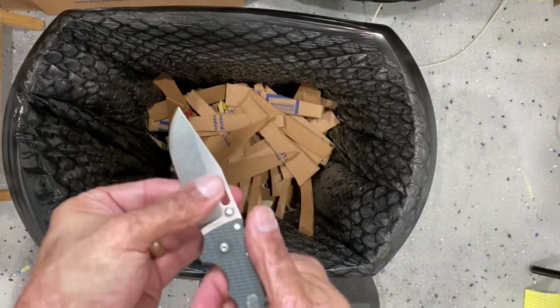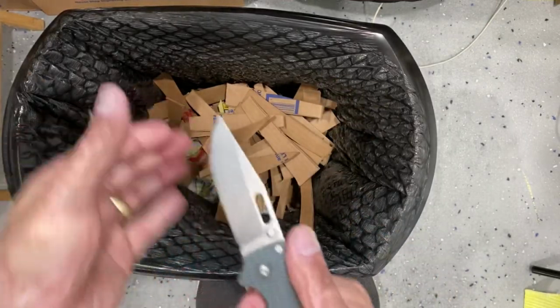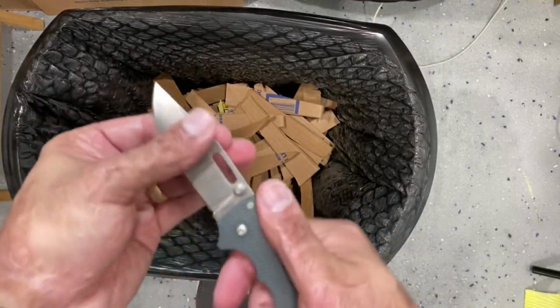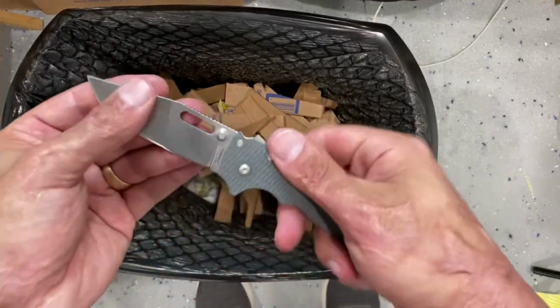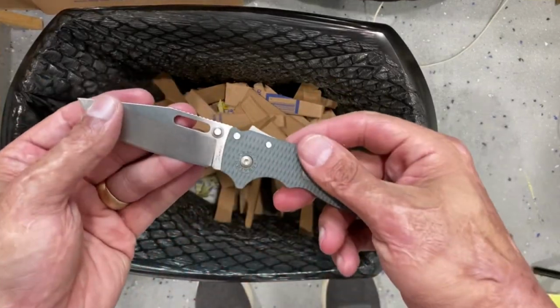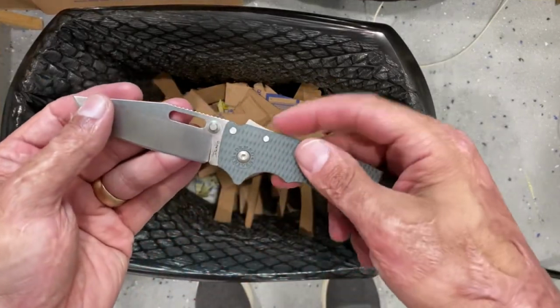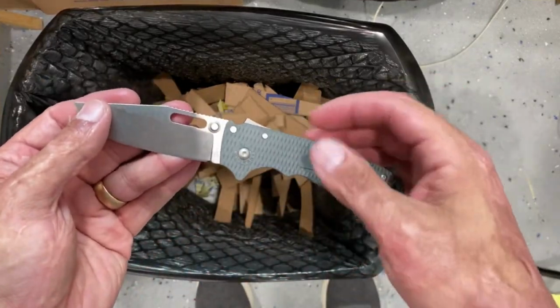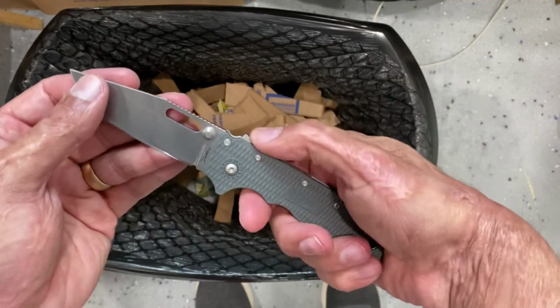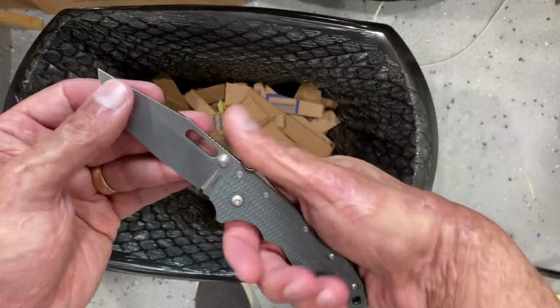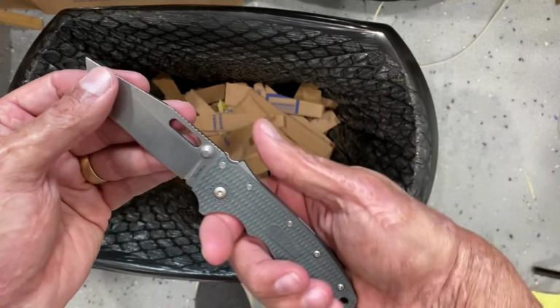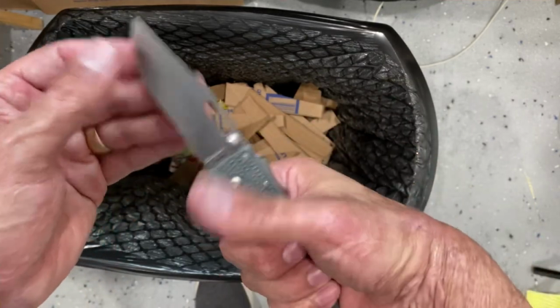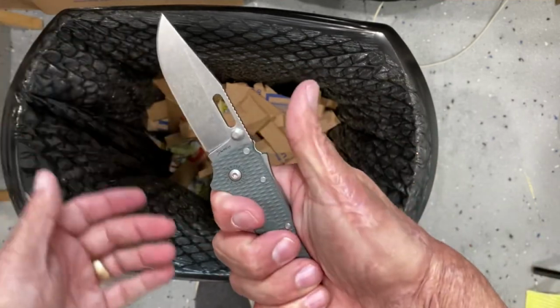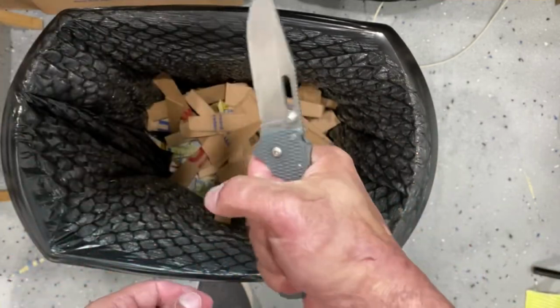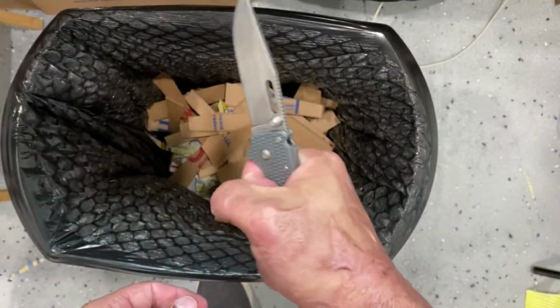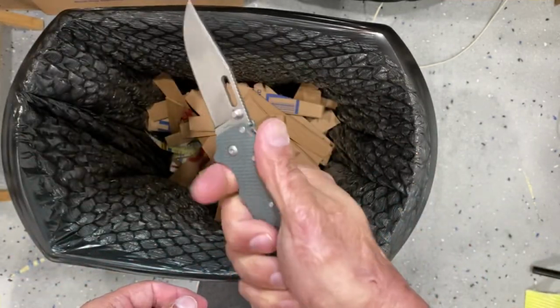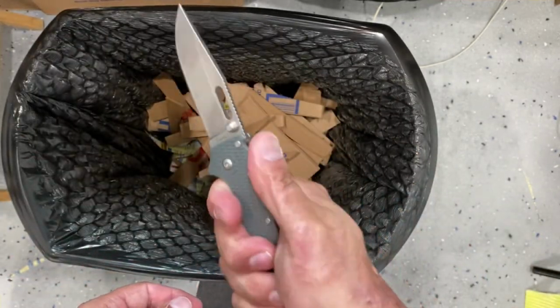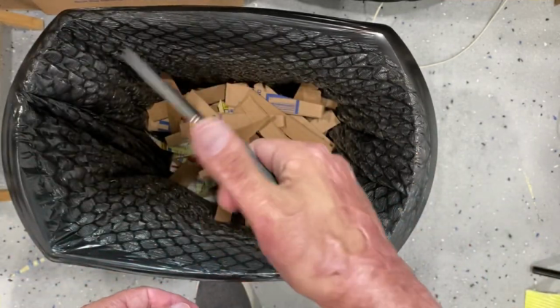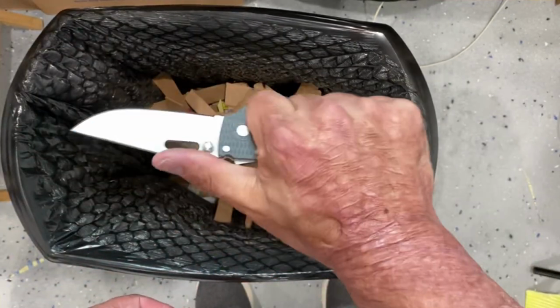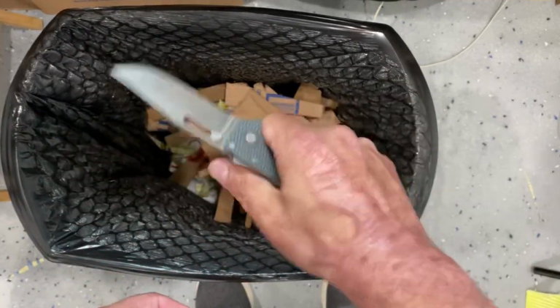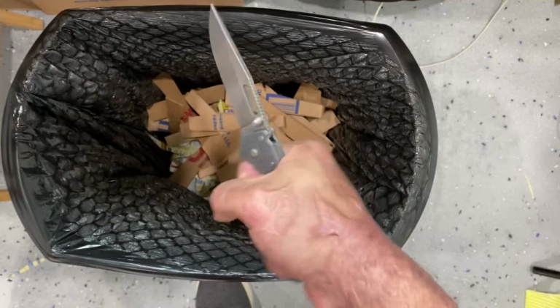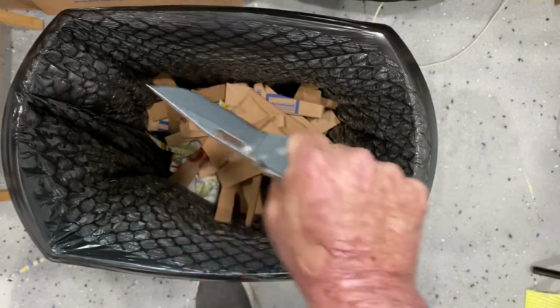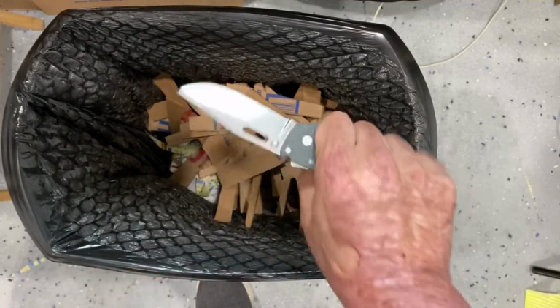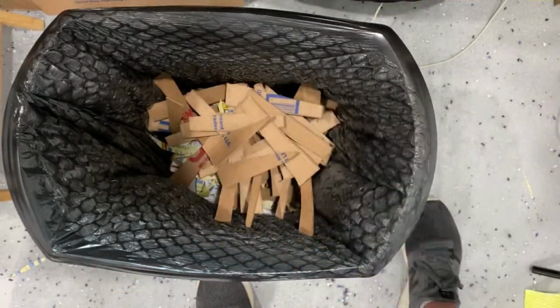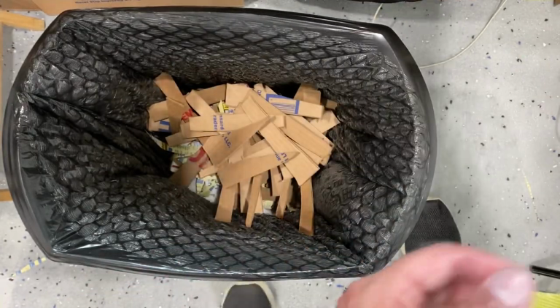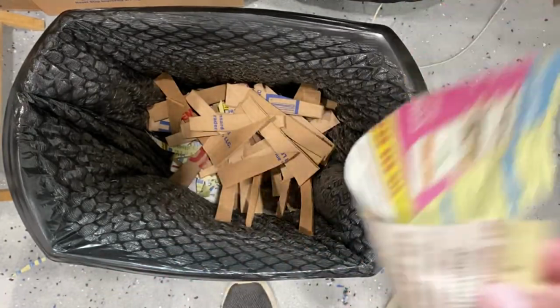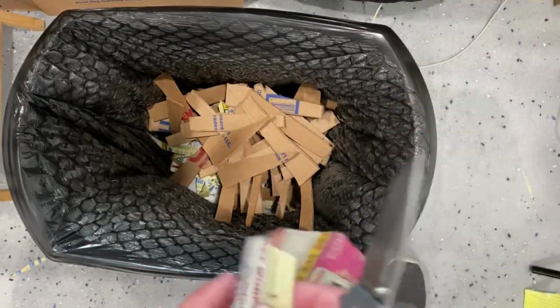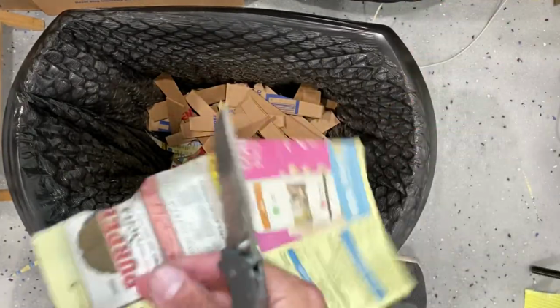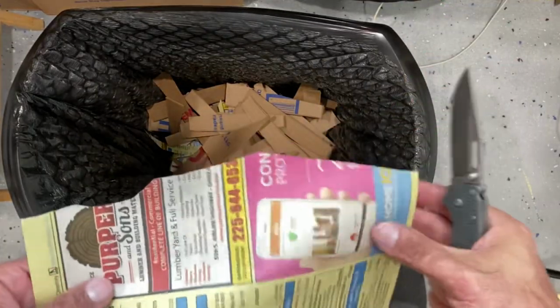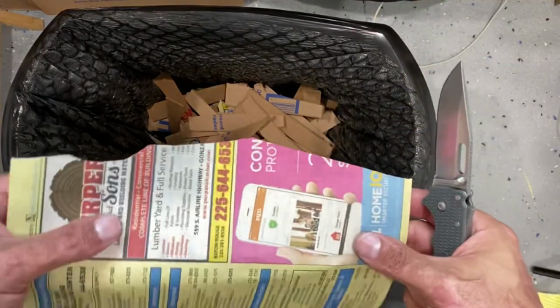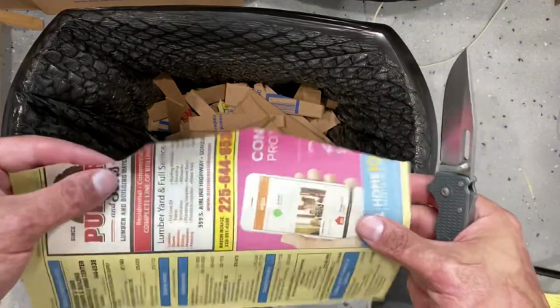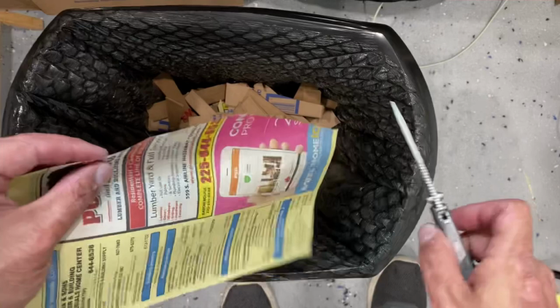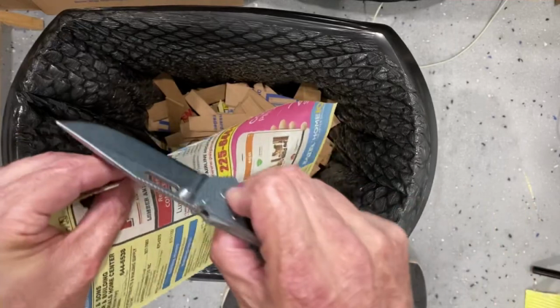It did fairly well. I kept trying to find where I wanted to hold it — back here like this, or over the top. I ended up going like that. Let's see how well it held up so far.